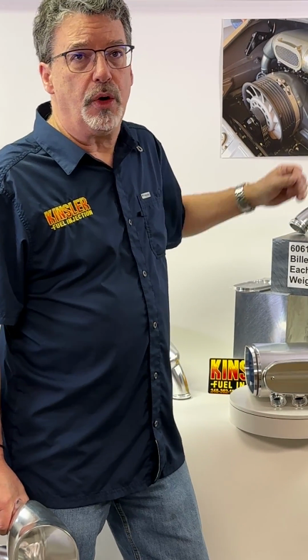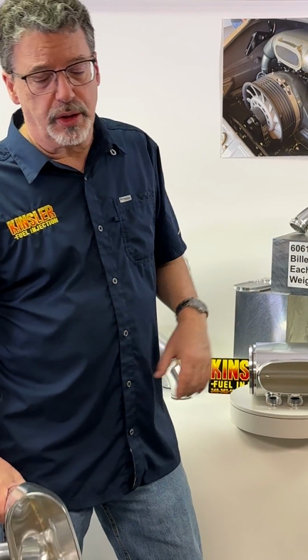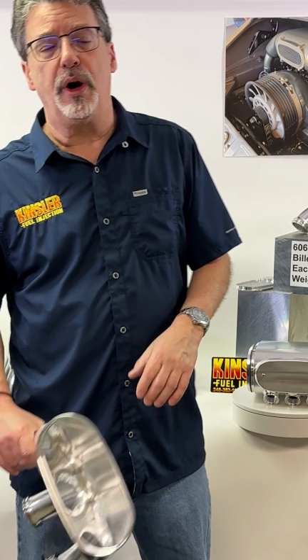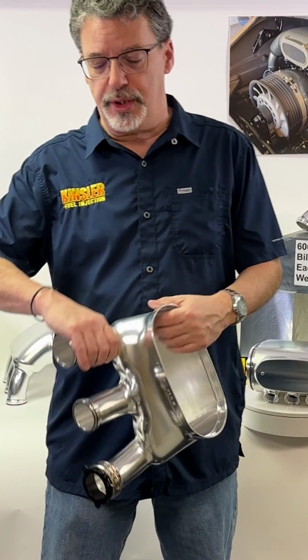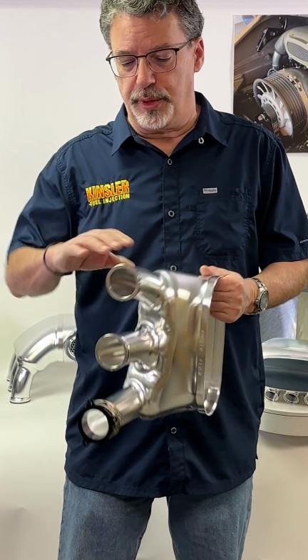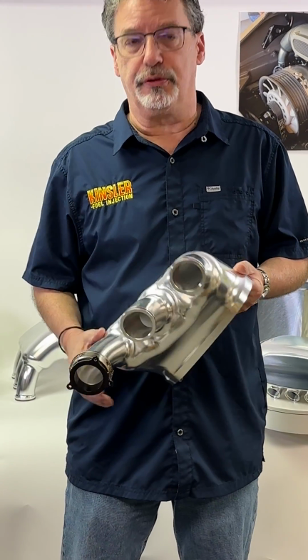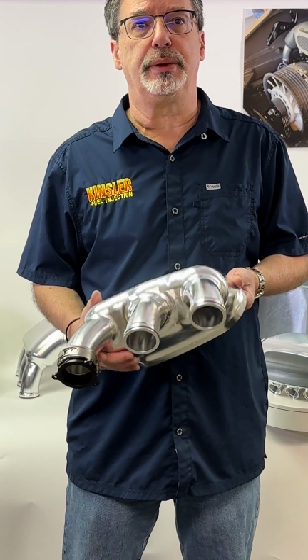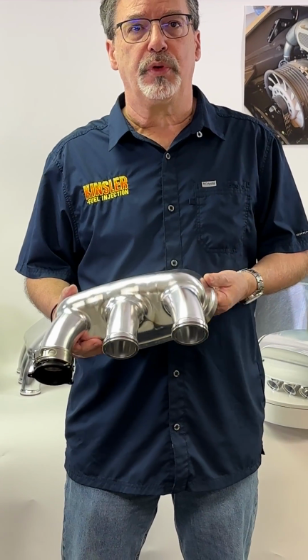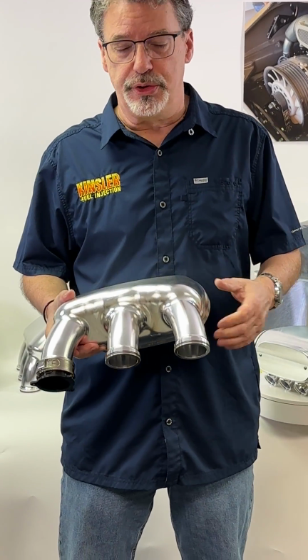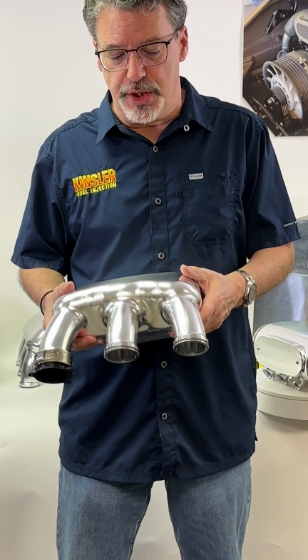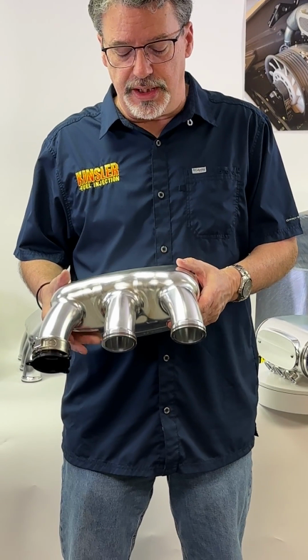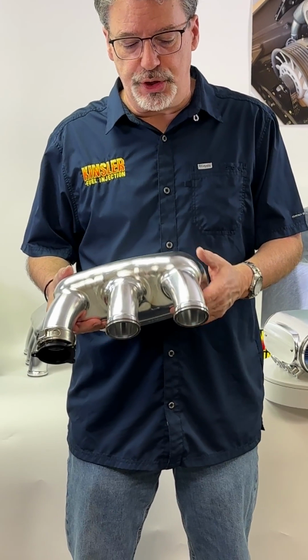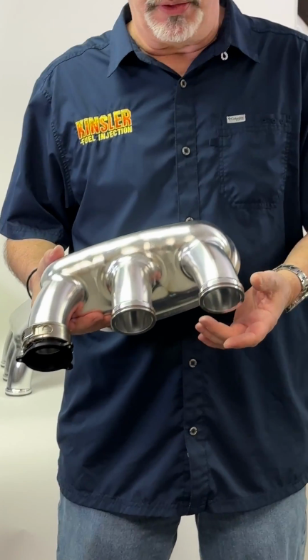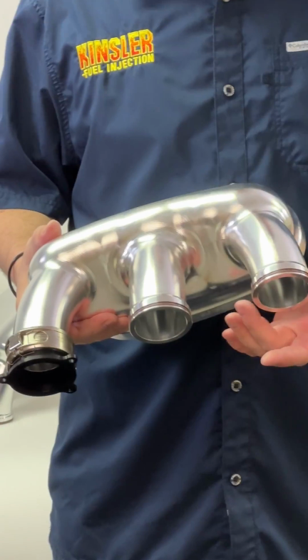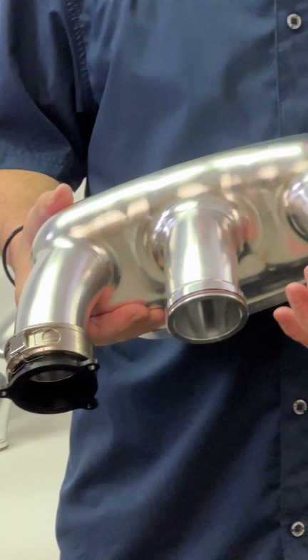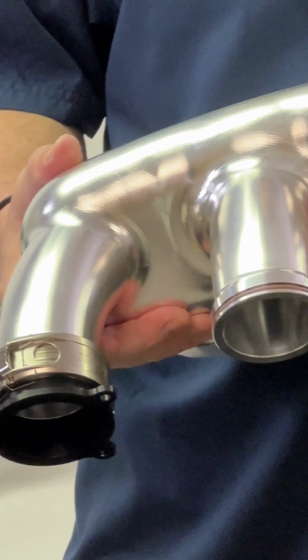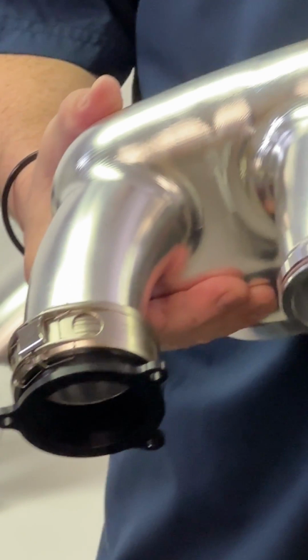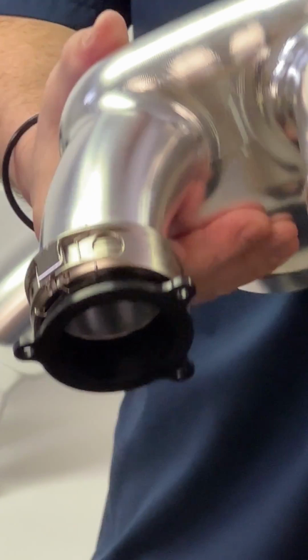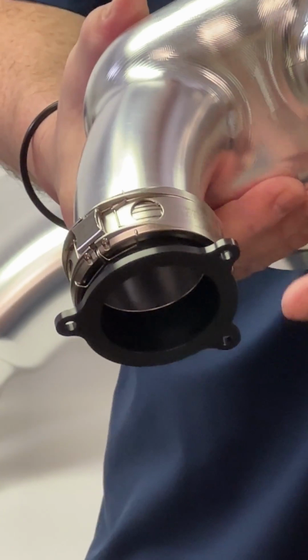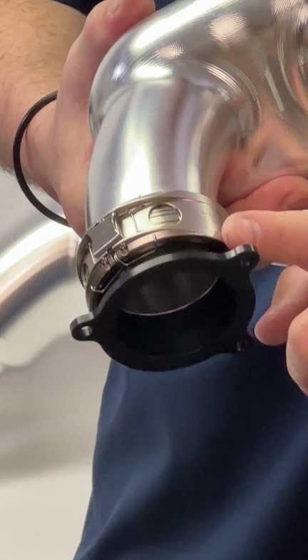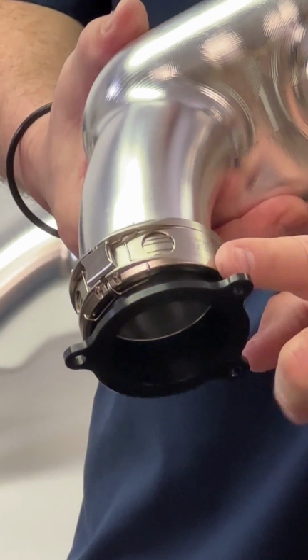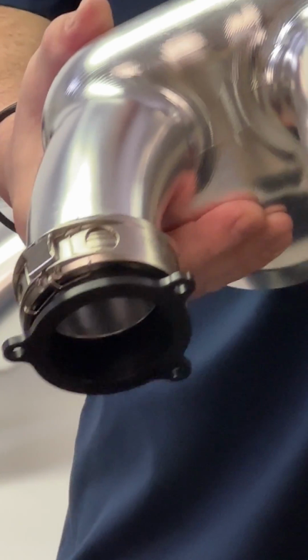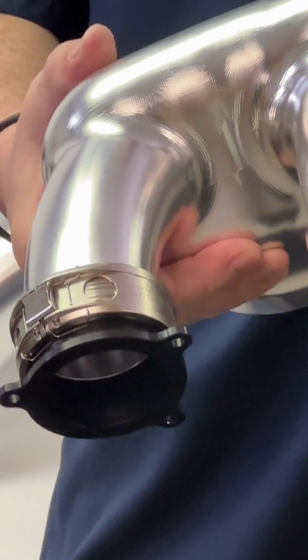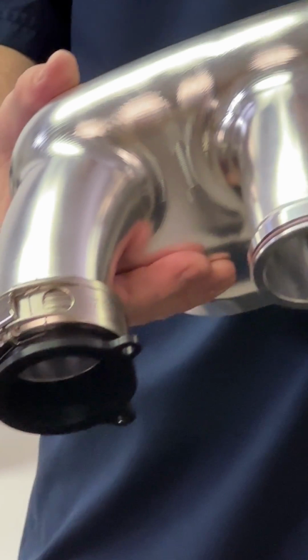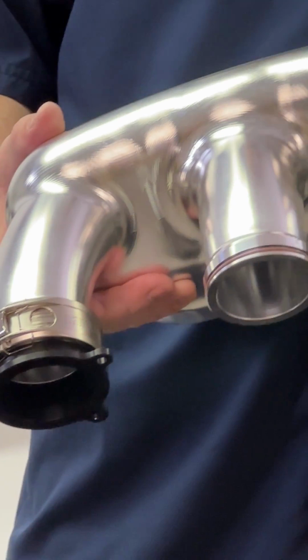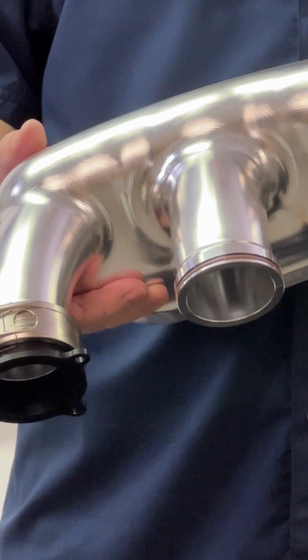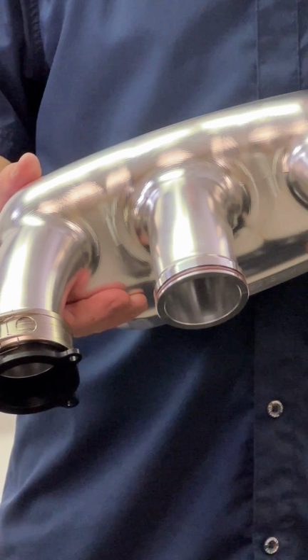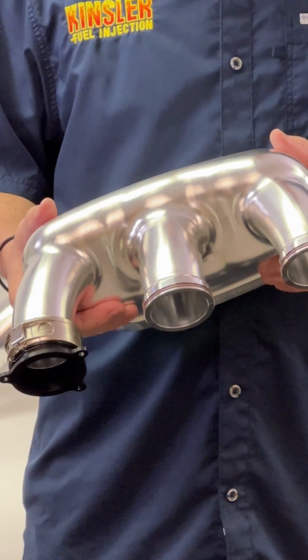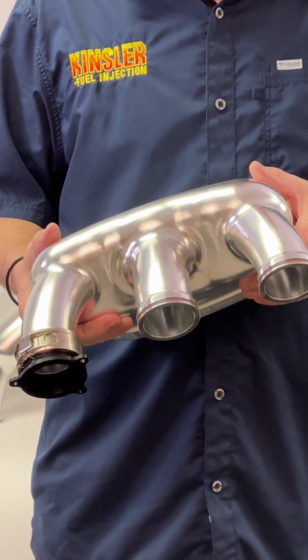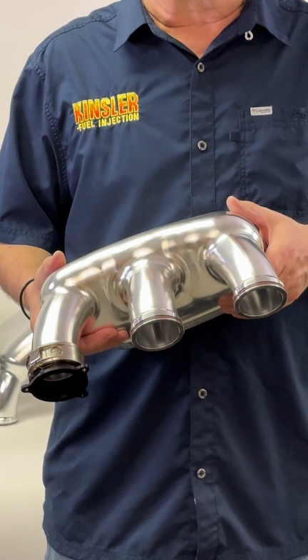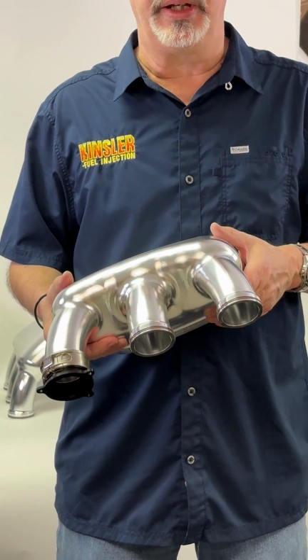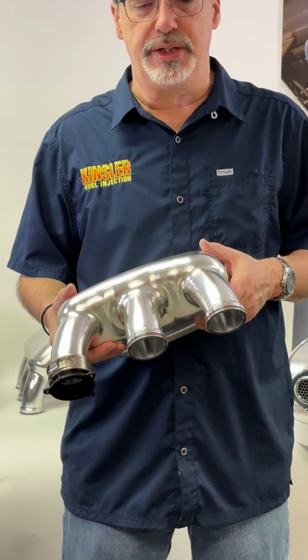Or we offer the o-ring version, which uses the clamshell style clamp. This mates to the o-ring adapter that bolts on top of the Kinsler GT ITBs.